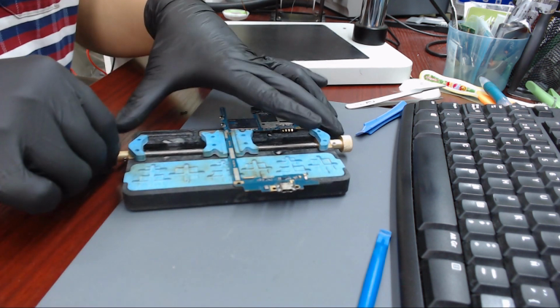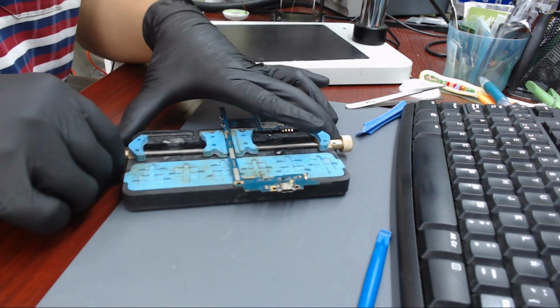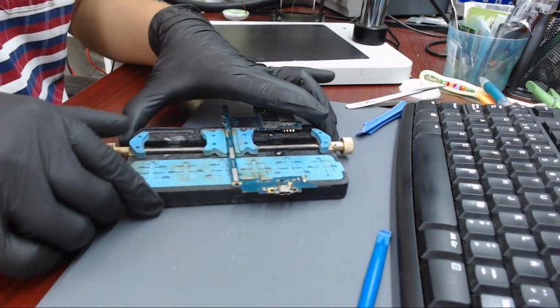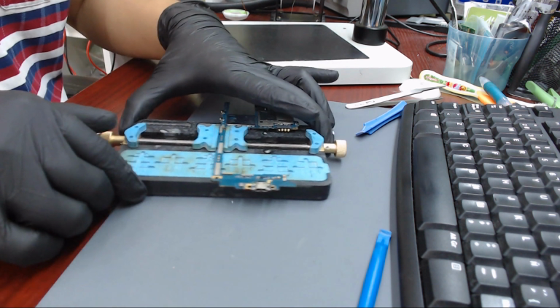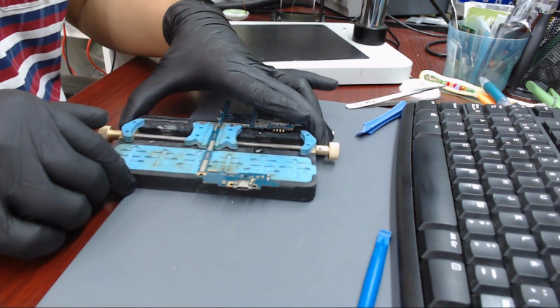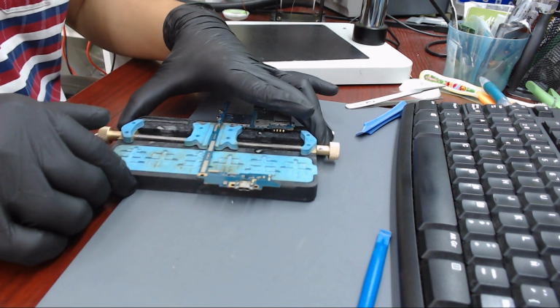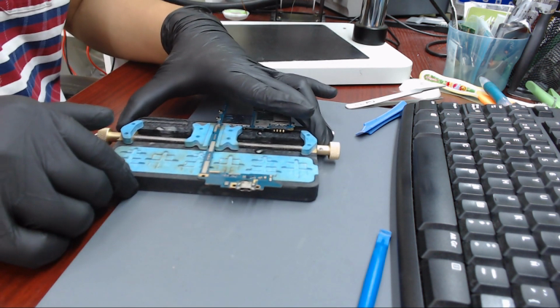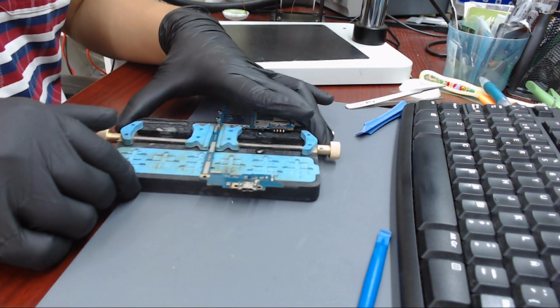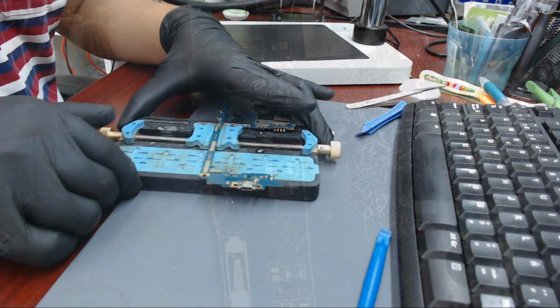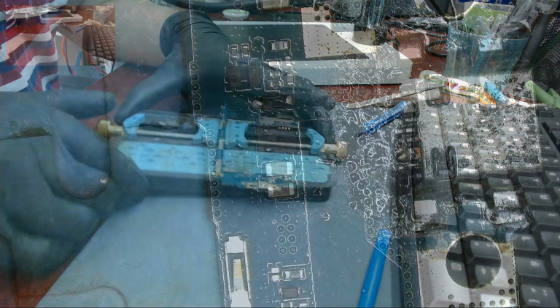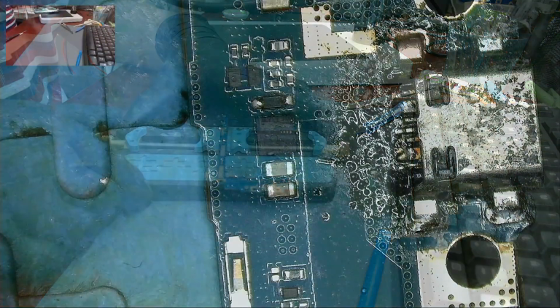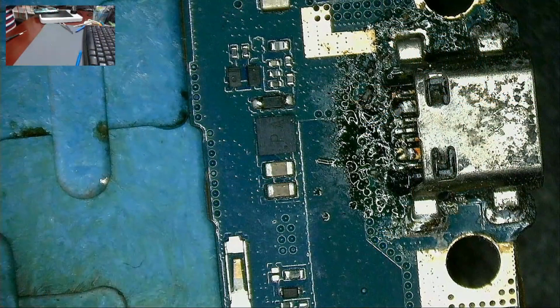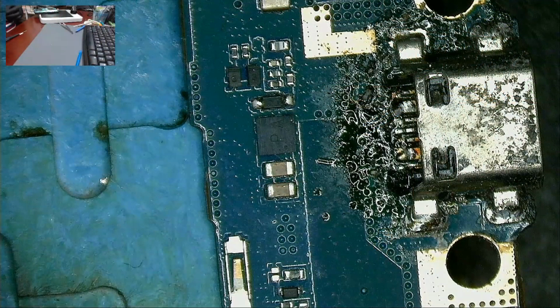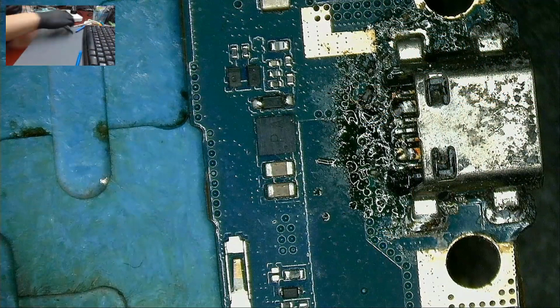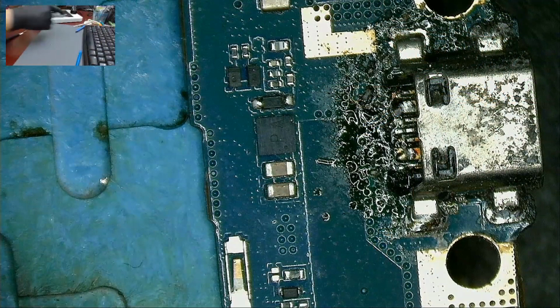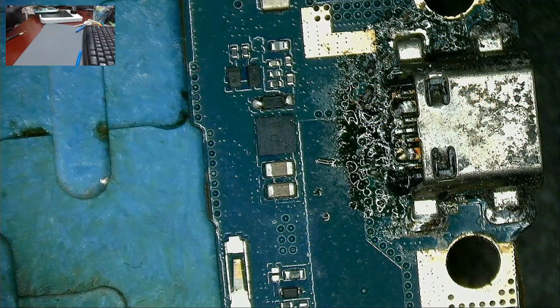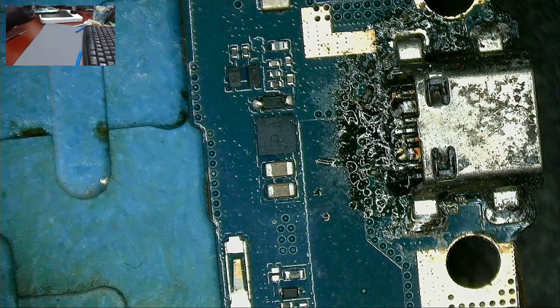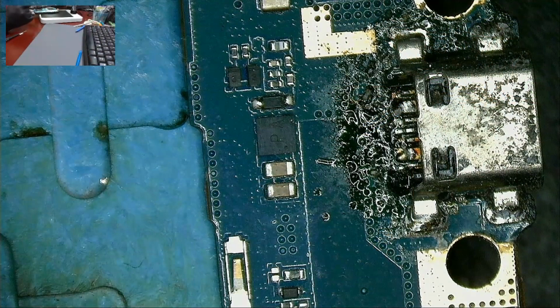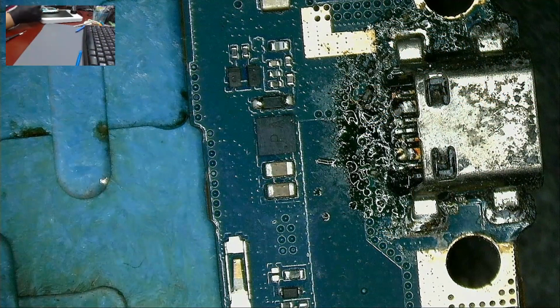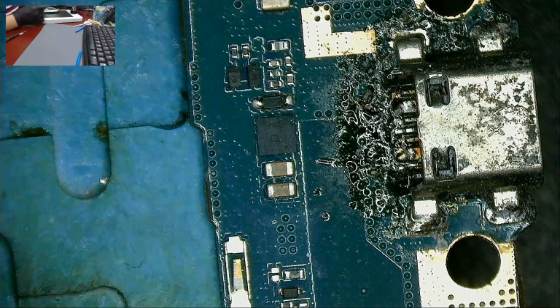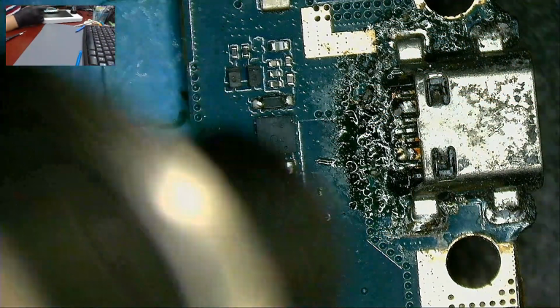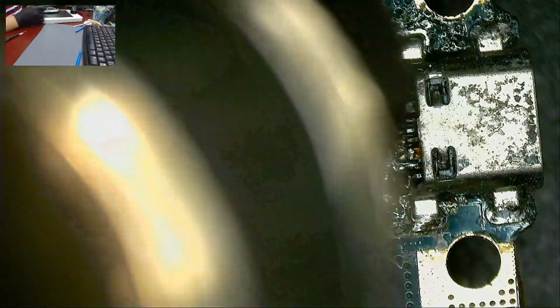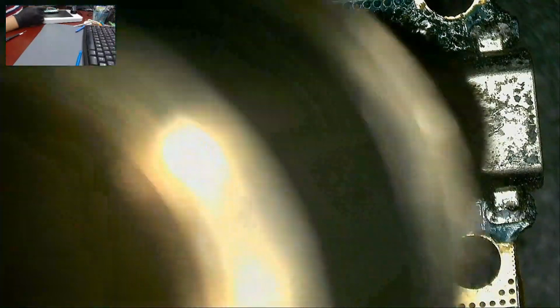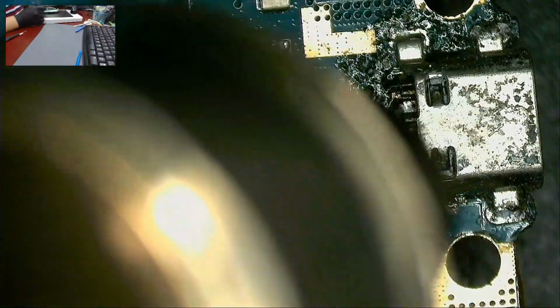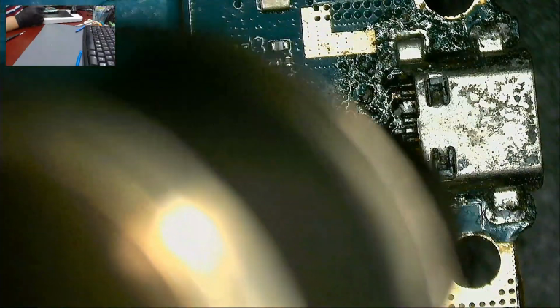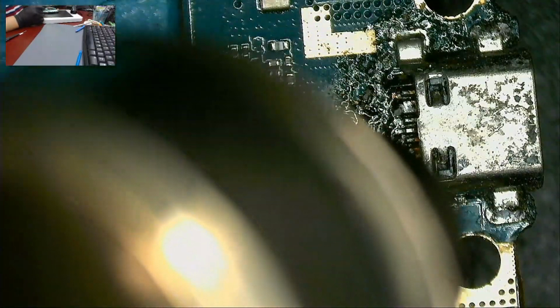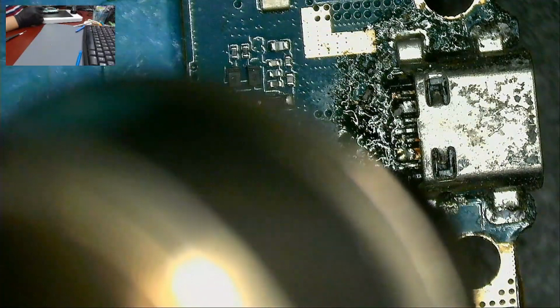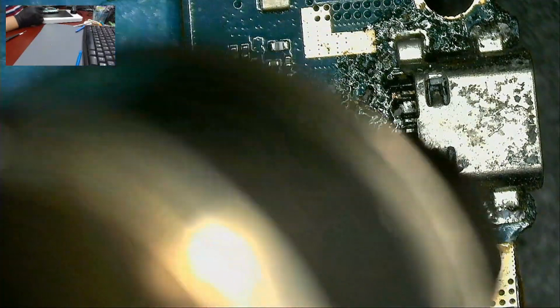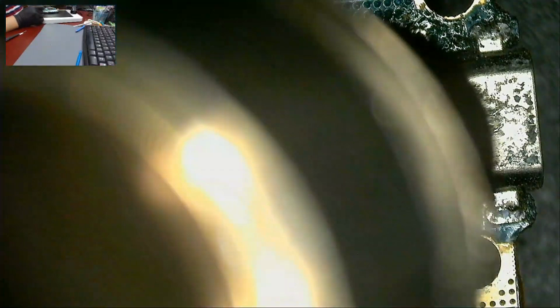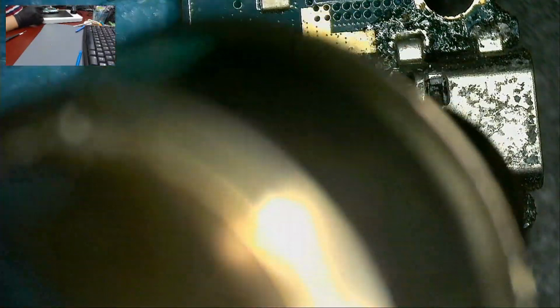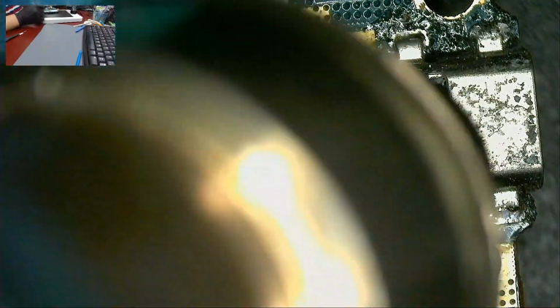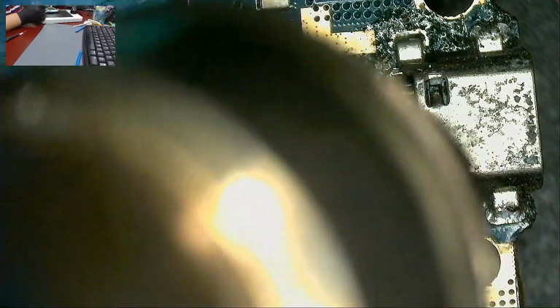Let's hold the board with a holder. This charging port looks nasty and ugly. Let's remove the charging port using a hot air station at 370 degrees Celsius.